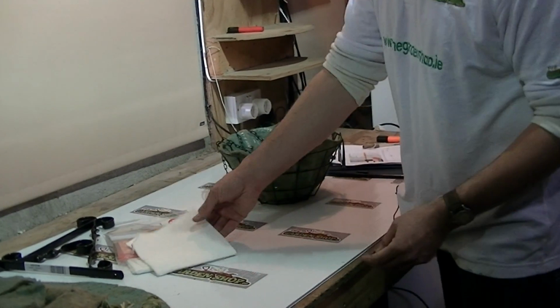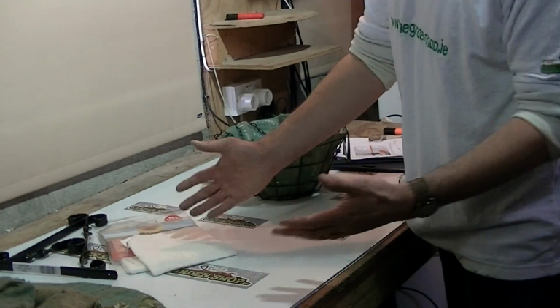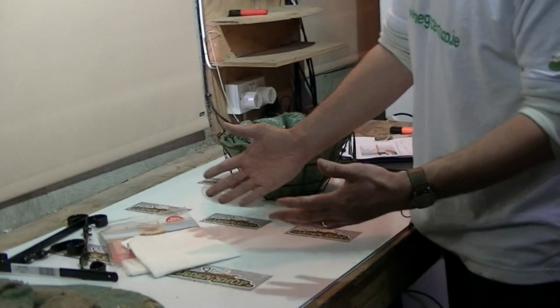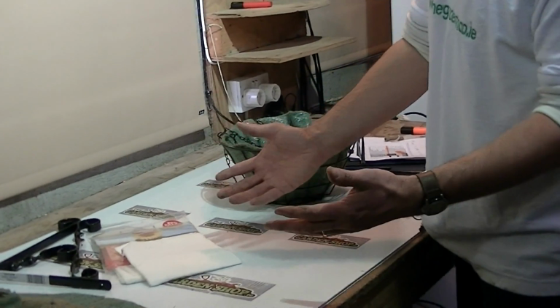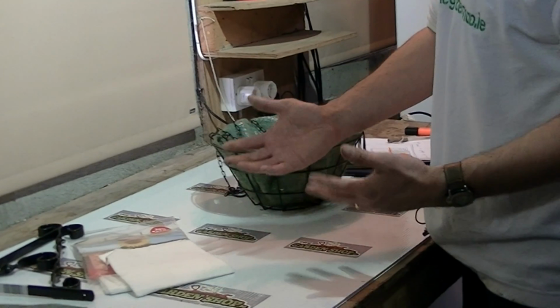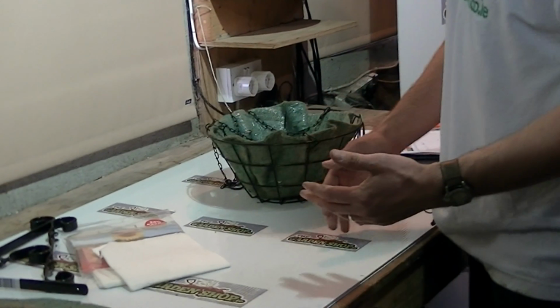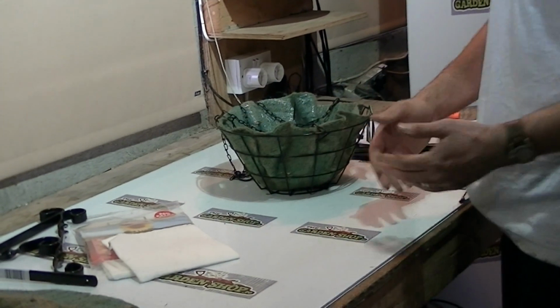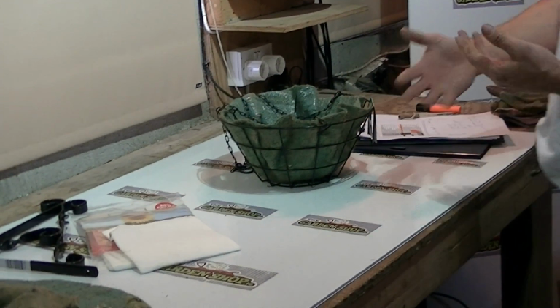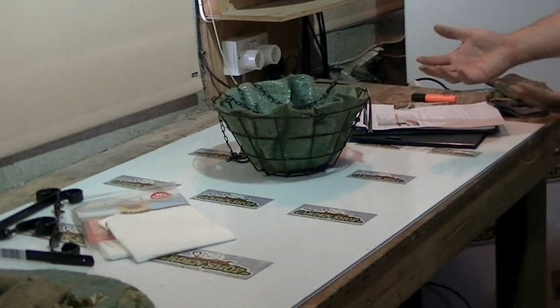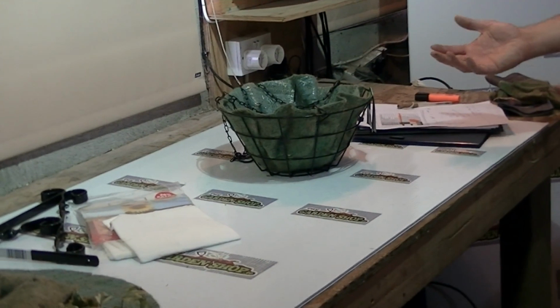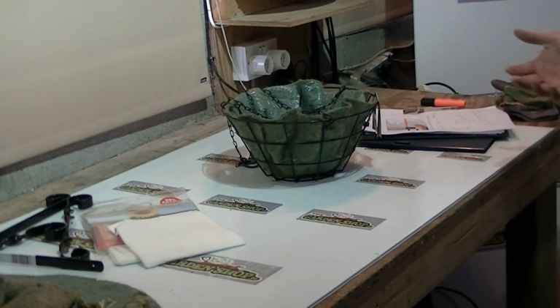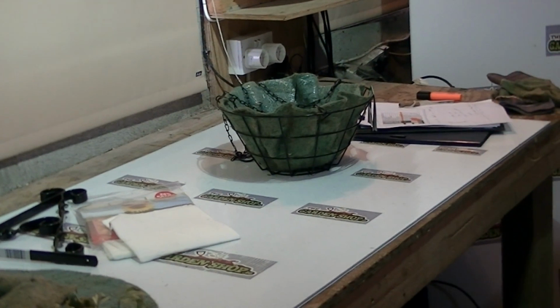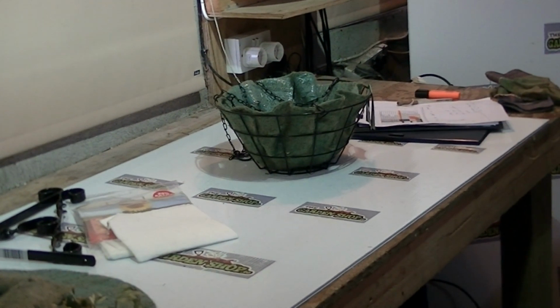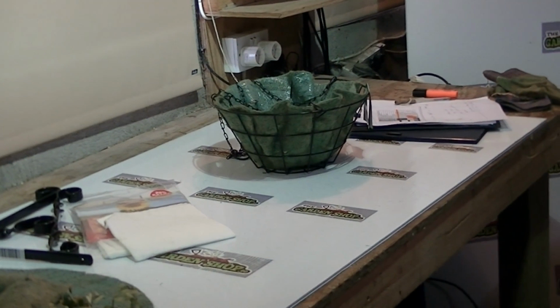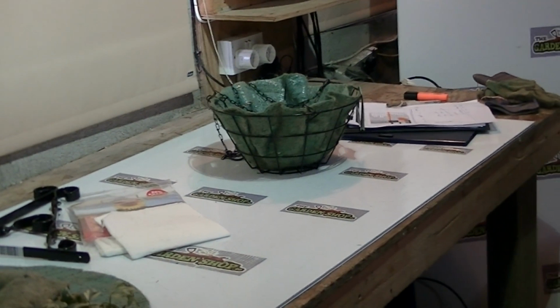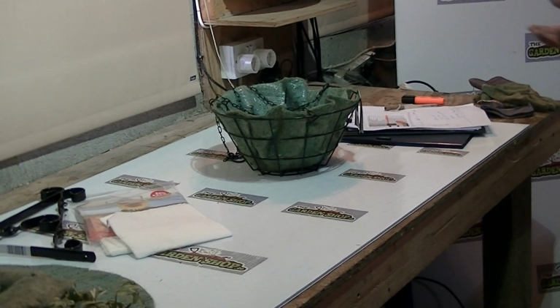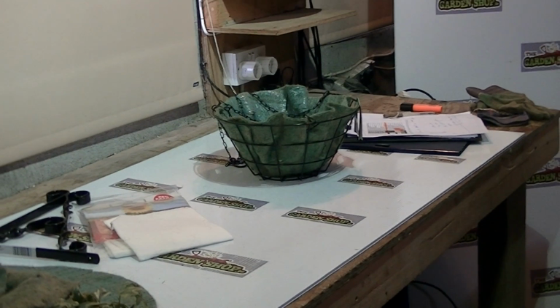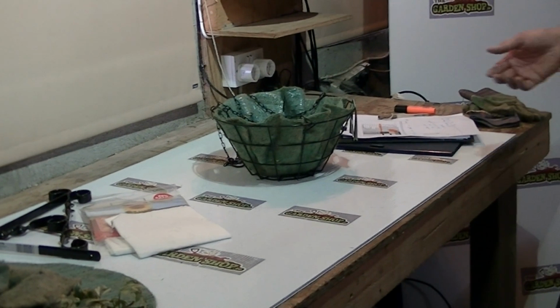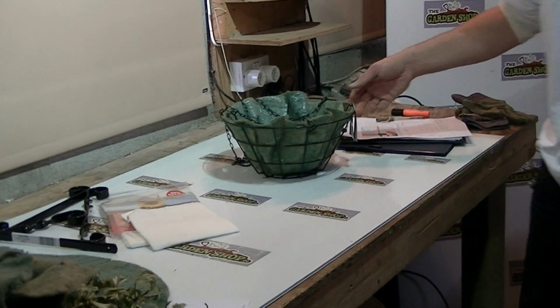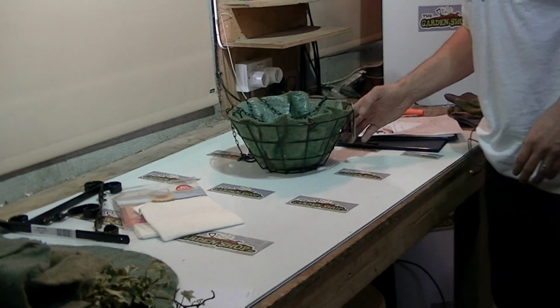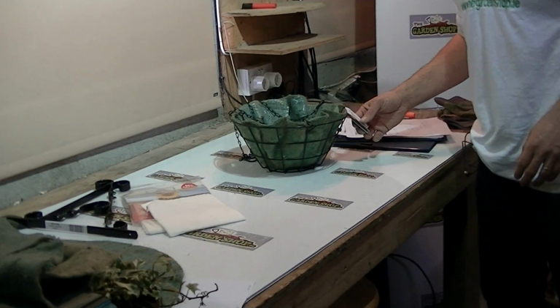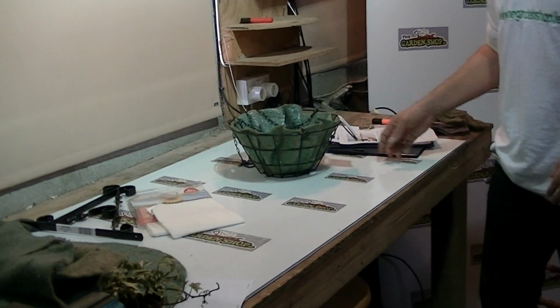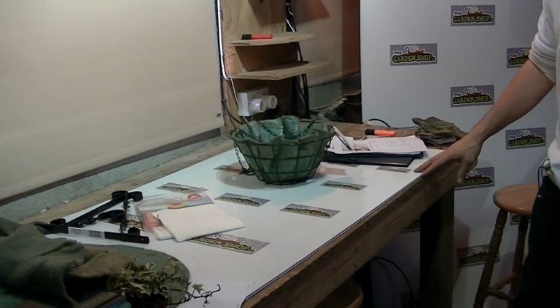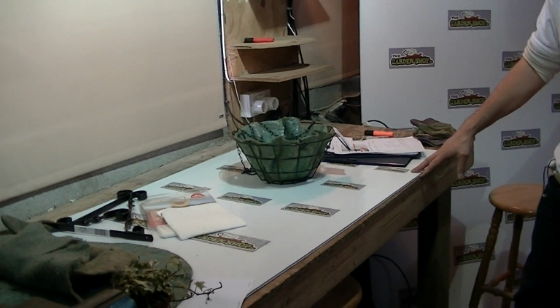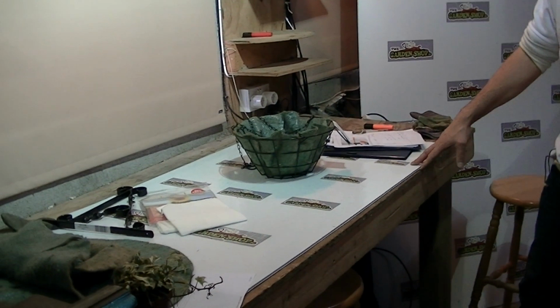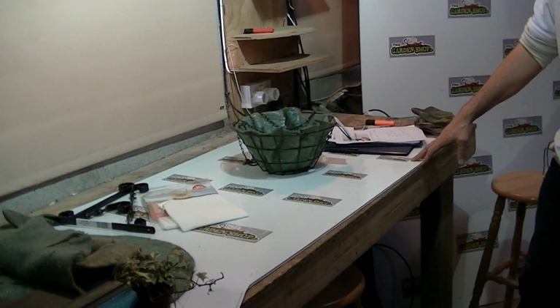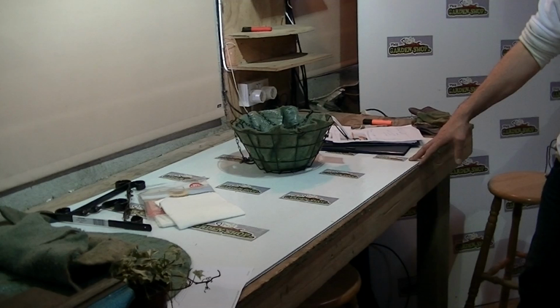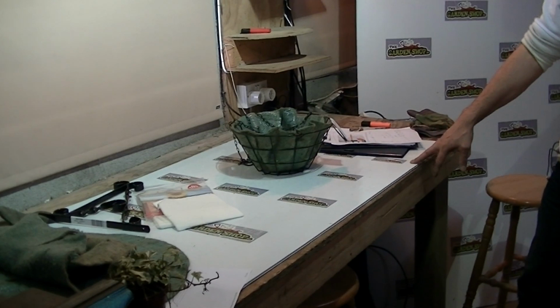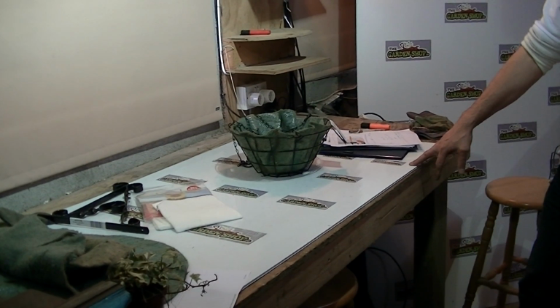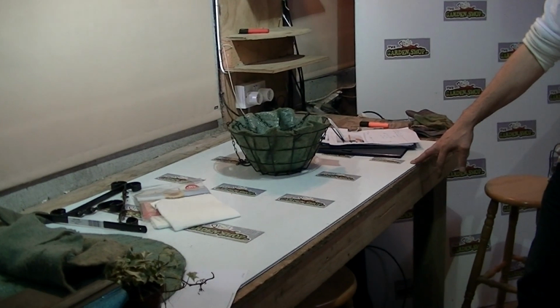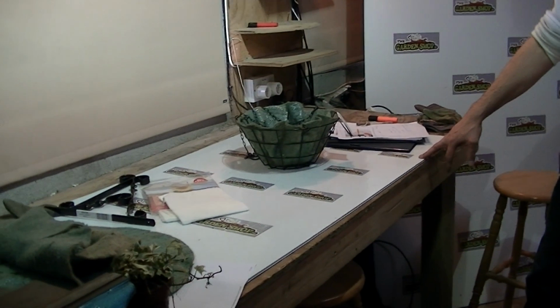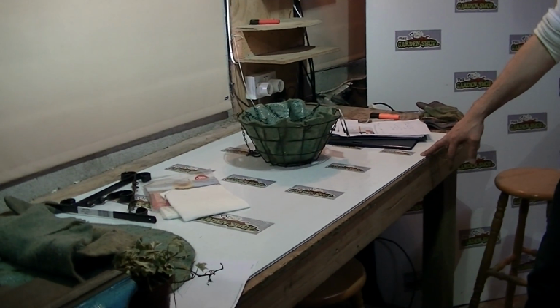That is great for water retention, and it just minimizes the amount of times over the season you need to water your basket. So that's it — an overview of the 12-inch wire hanging basket, available on TheGardenShop.ie.